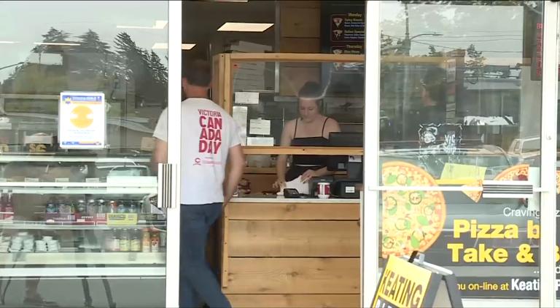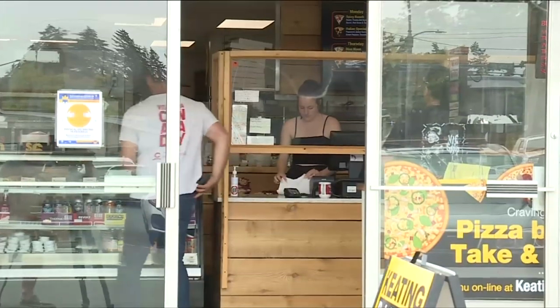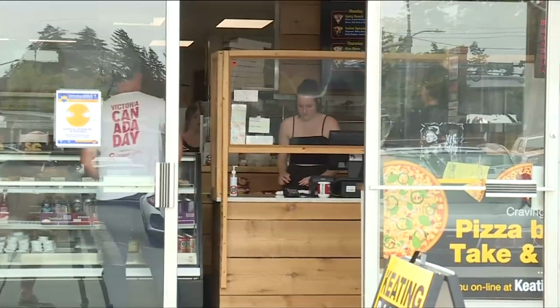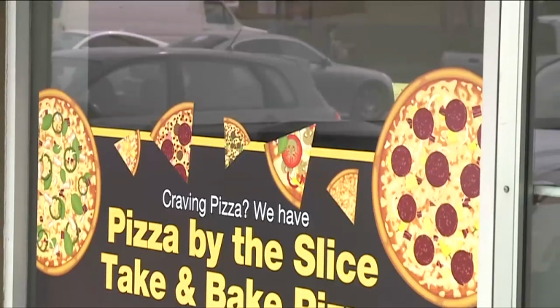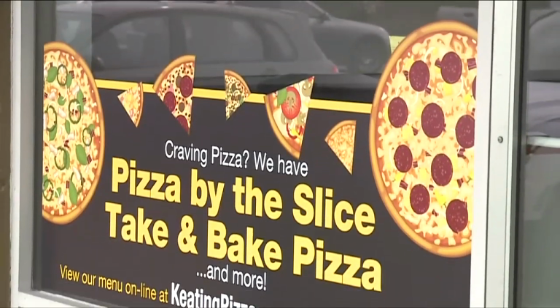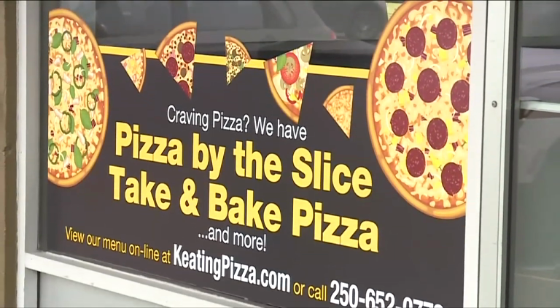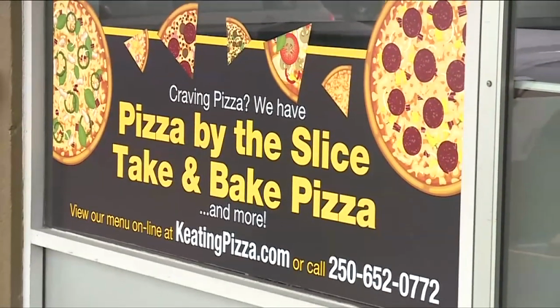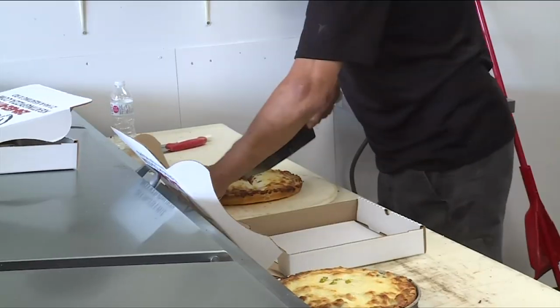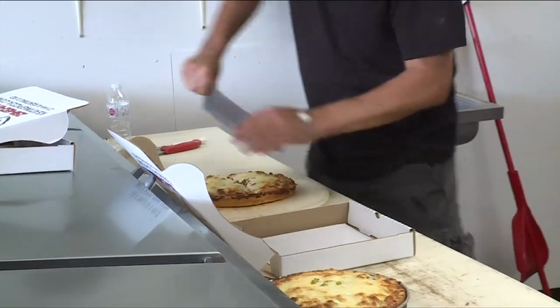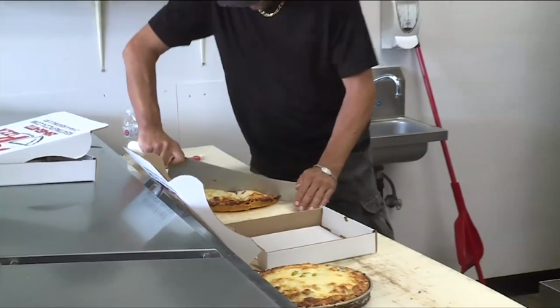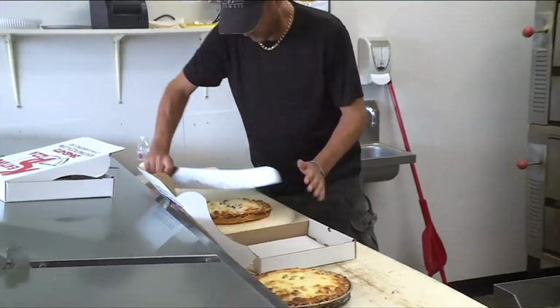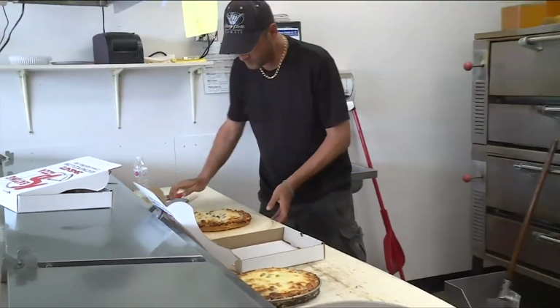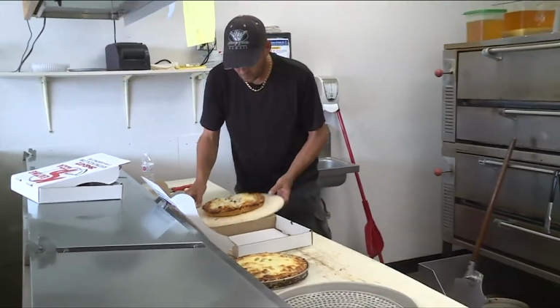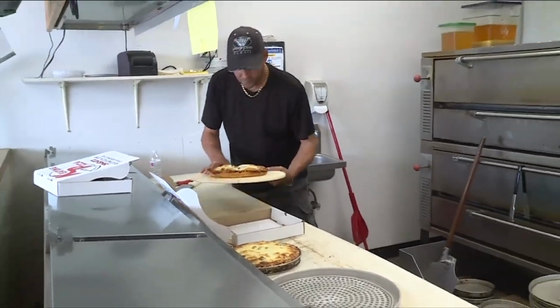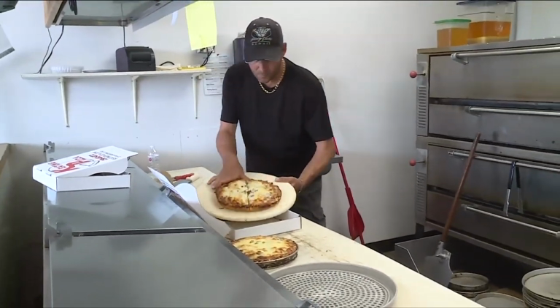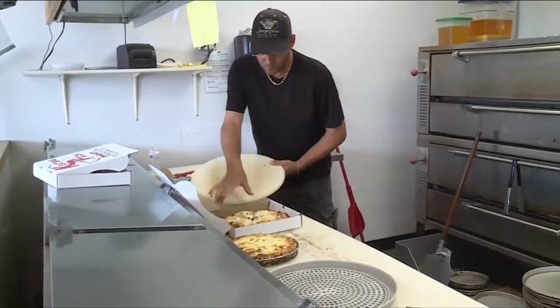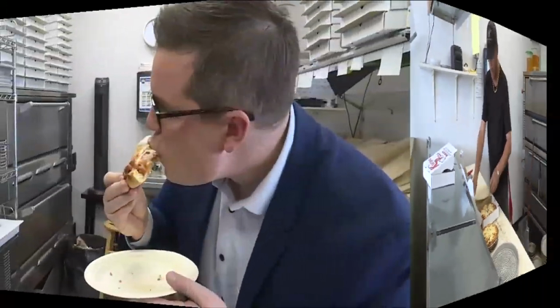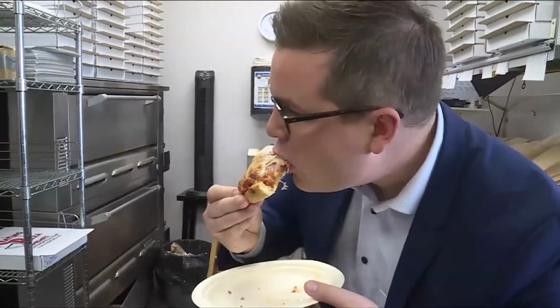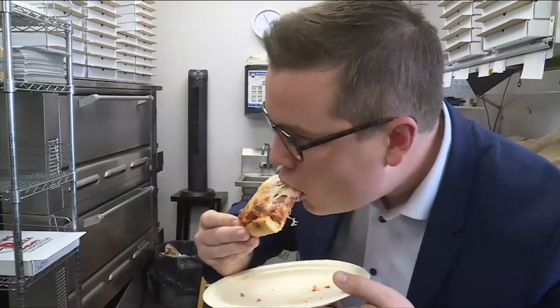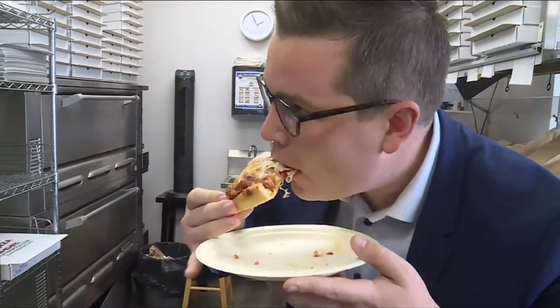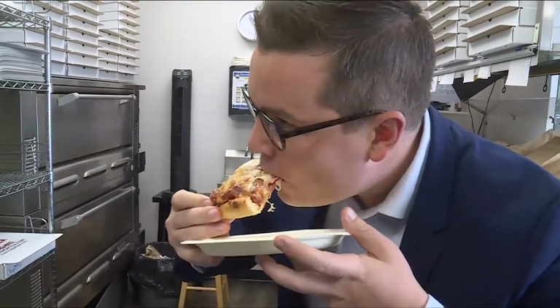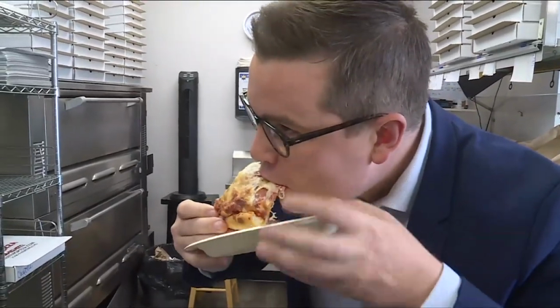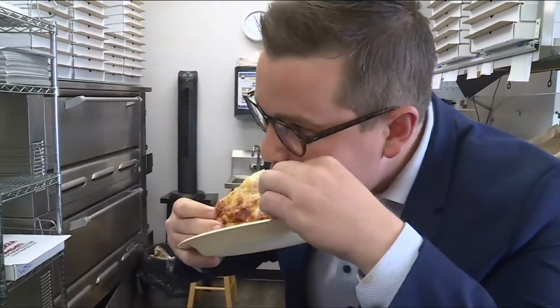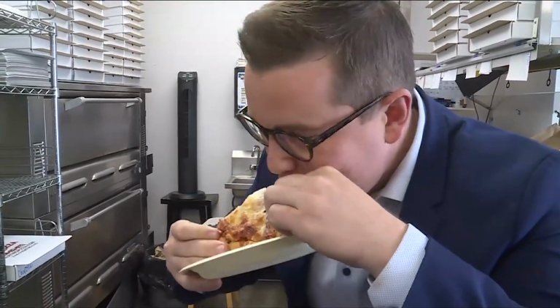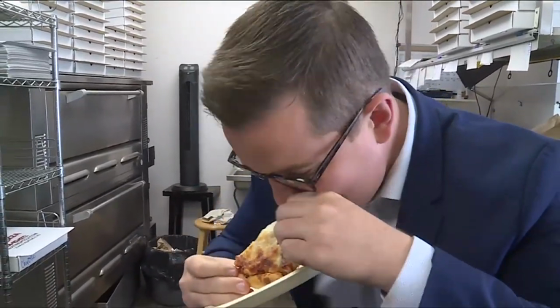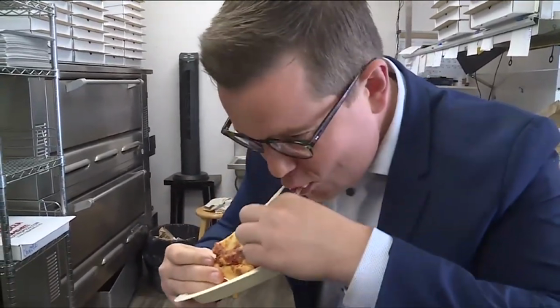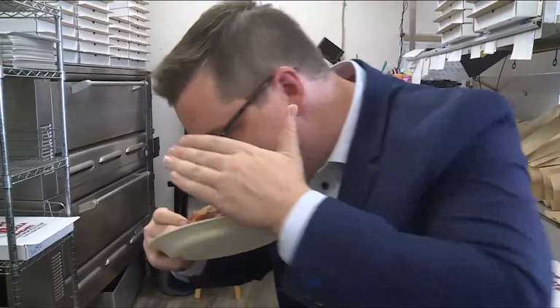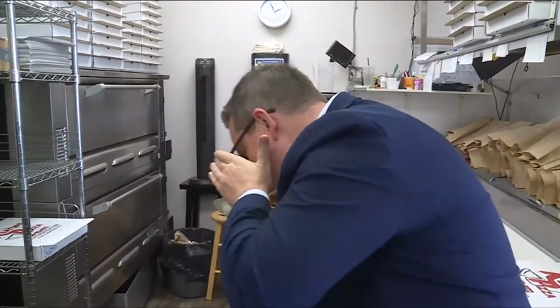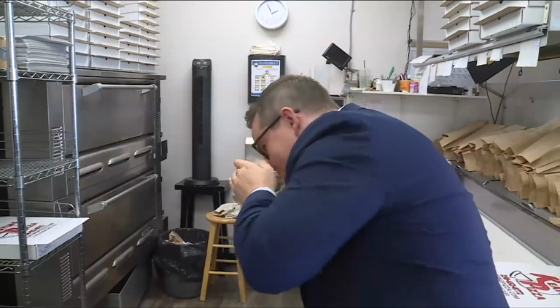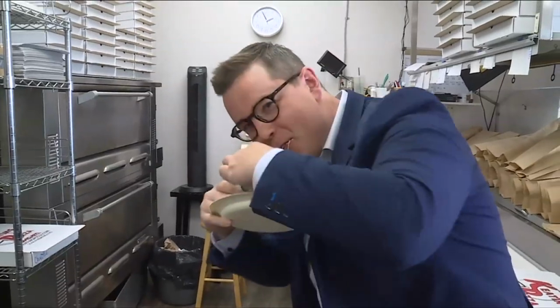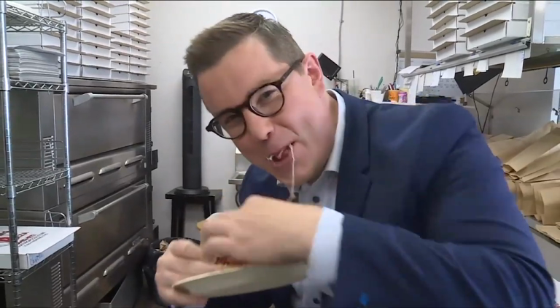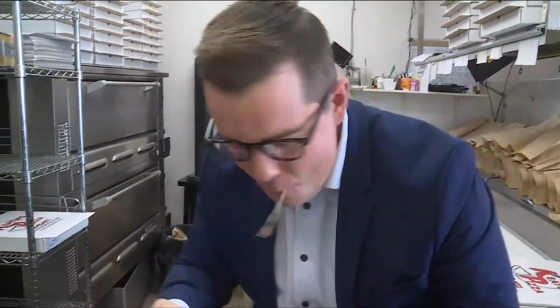If you don't need a full pie, they have pizza by the slice, with nine types of pizza available daily. And they're open seven days a week. Whatever you order, just make sure no one's watching when you dig in — because with that much cheese, it's bound to get a little messy.